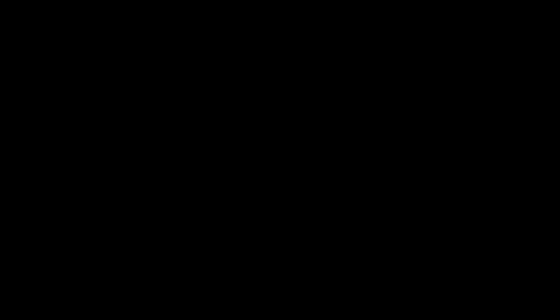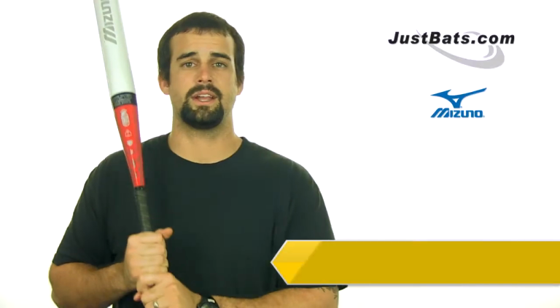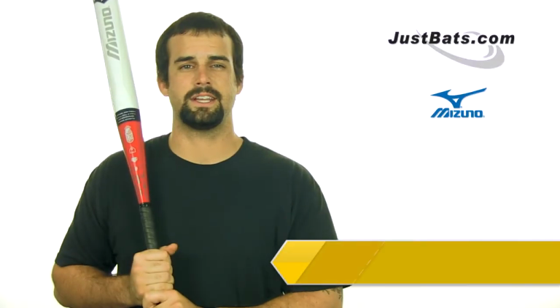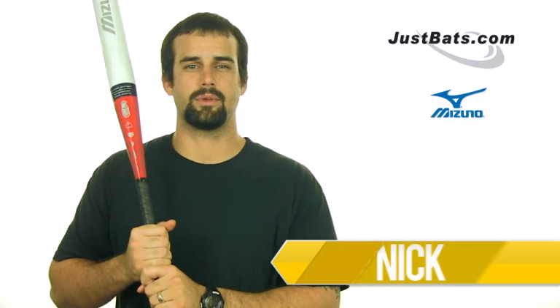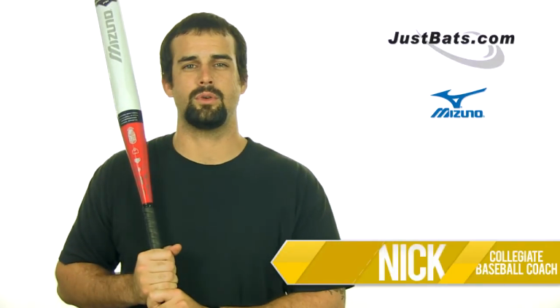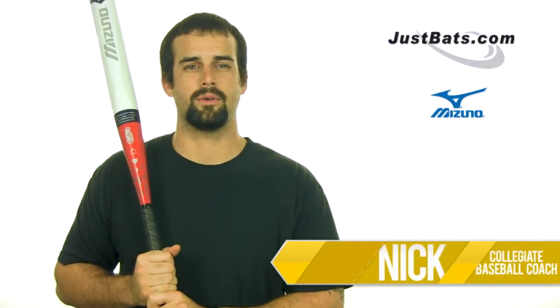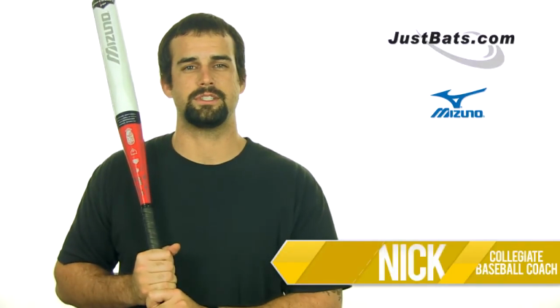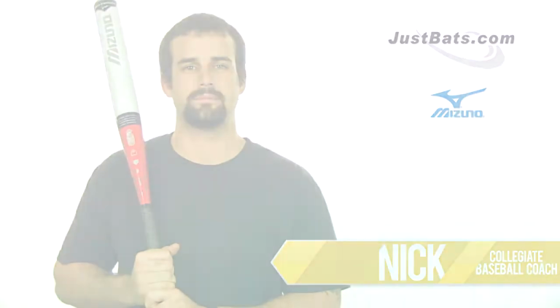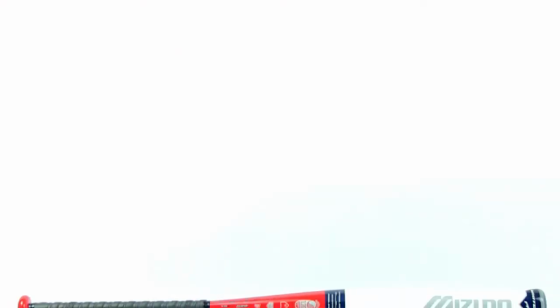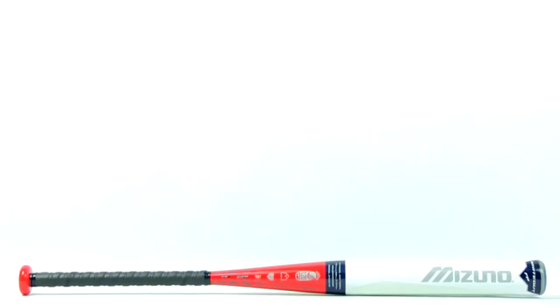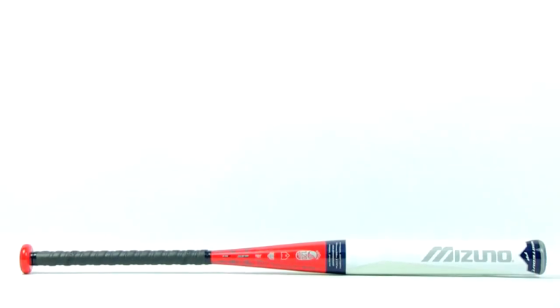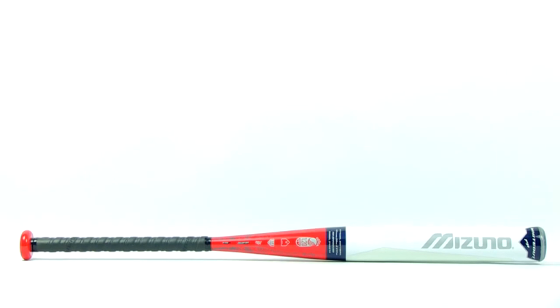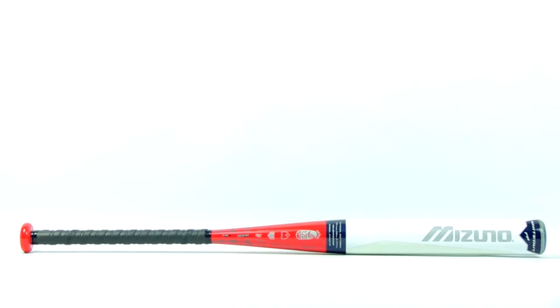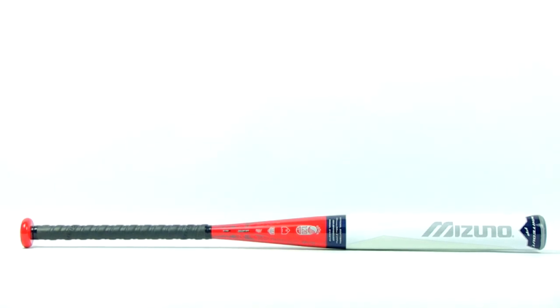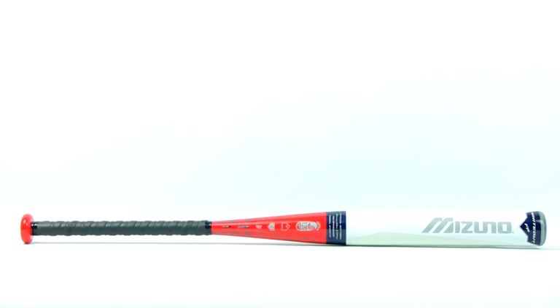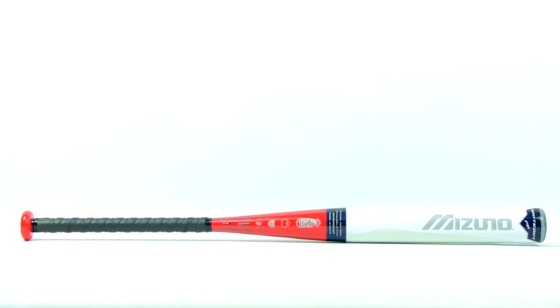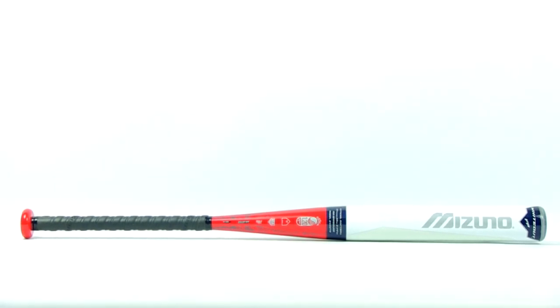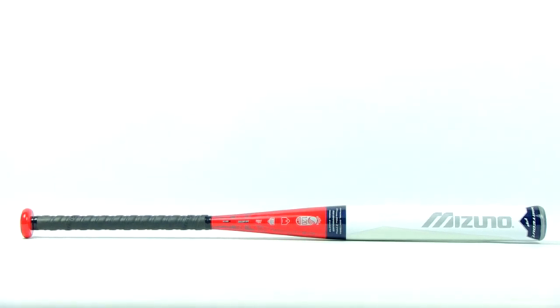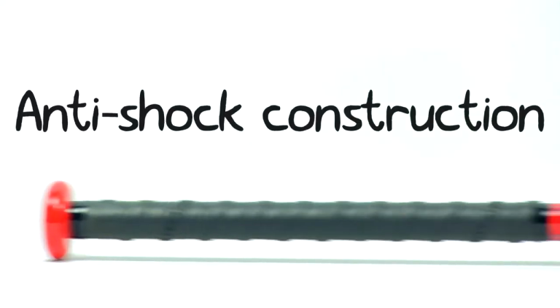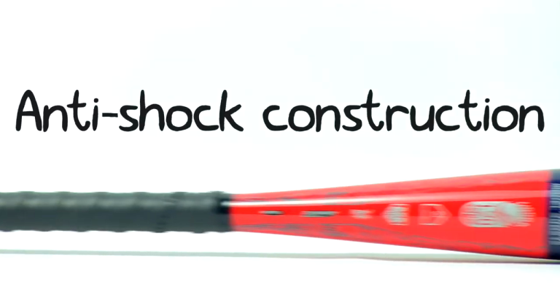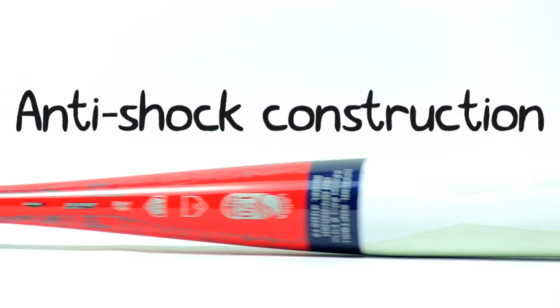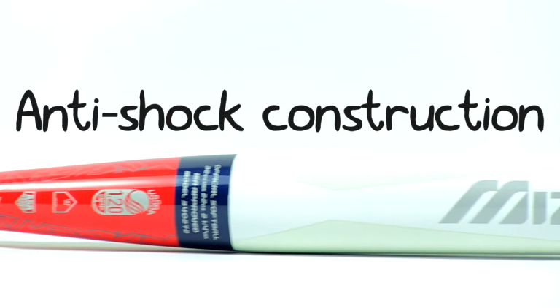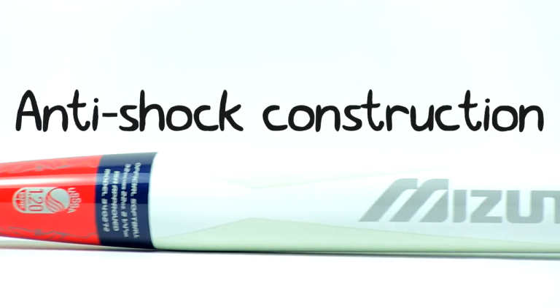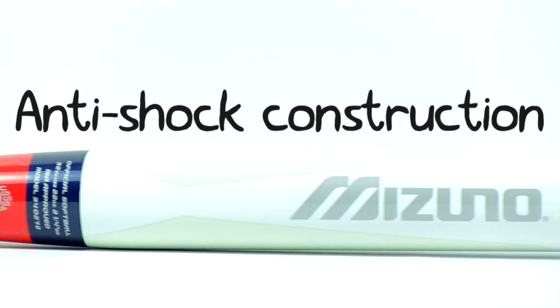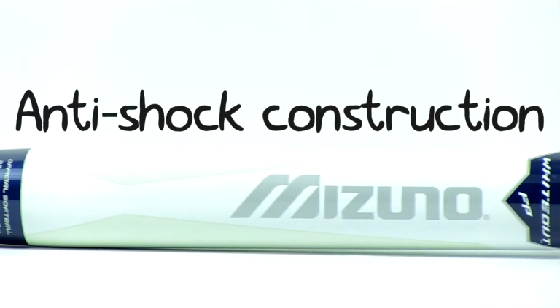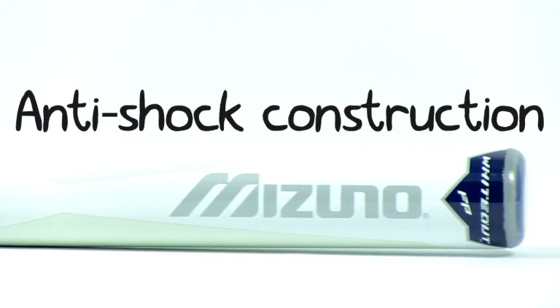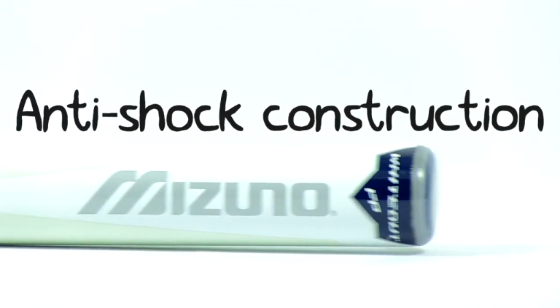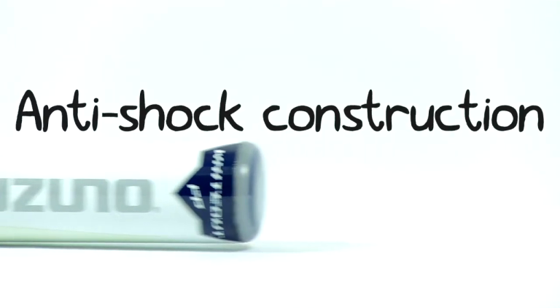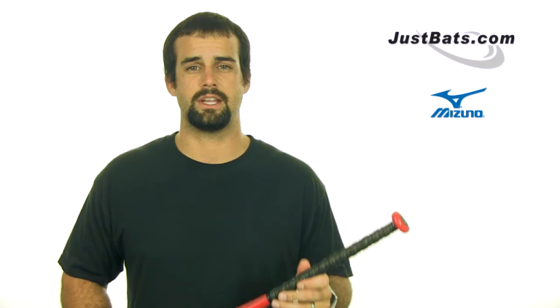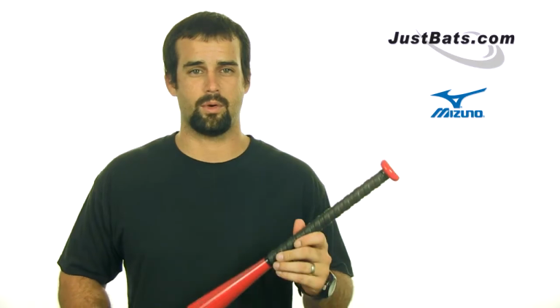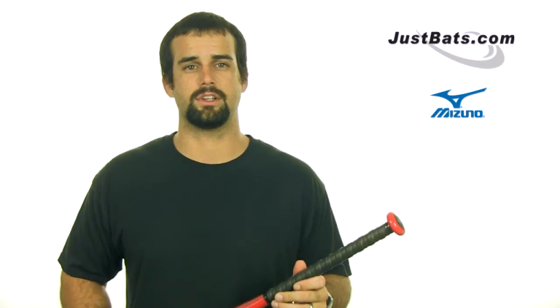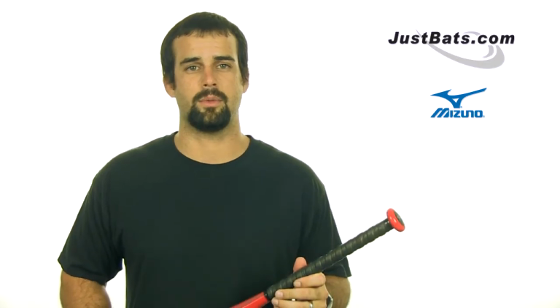Hey everybody, it's Nick, back with the Mizuno Whiteout Fast Pitch Bat. From the handle up, we find a nice cushion grip tapering up to a 2.25 inch barrel. The entire bat itself features anti-shock construction for less vibration and more focus on driving the ball.